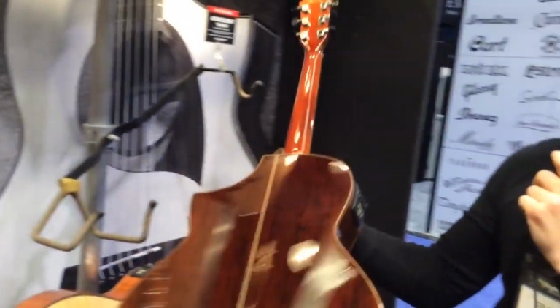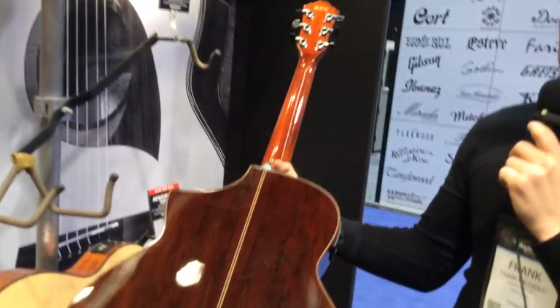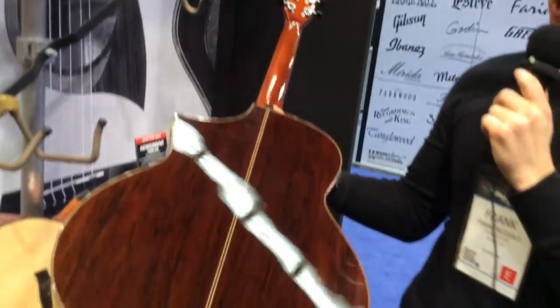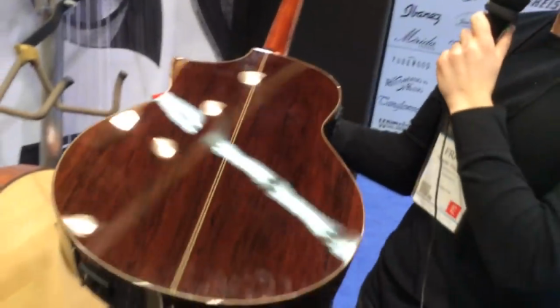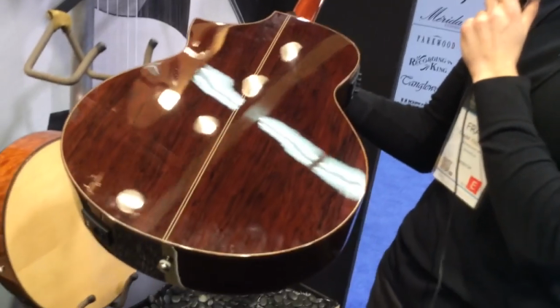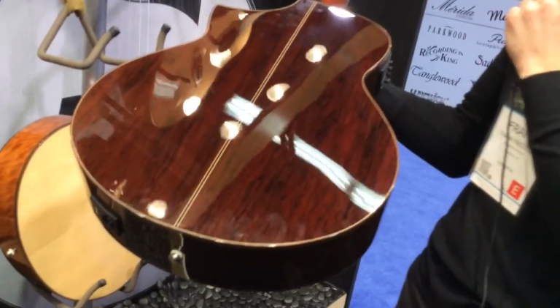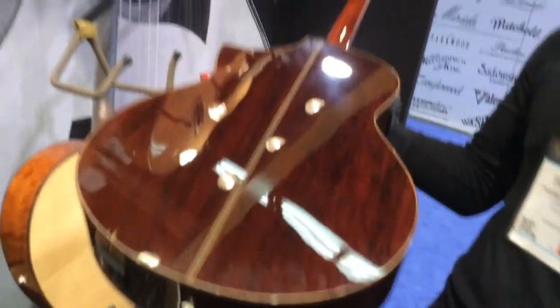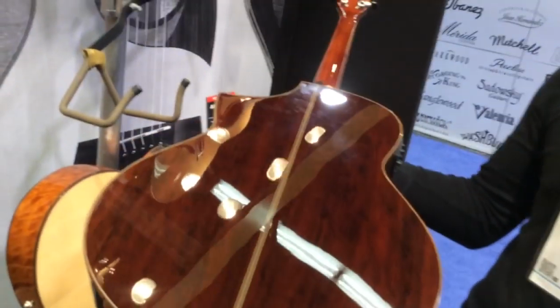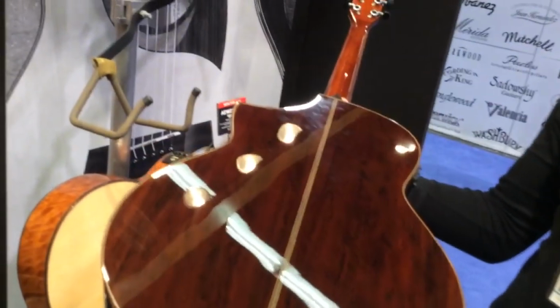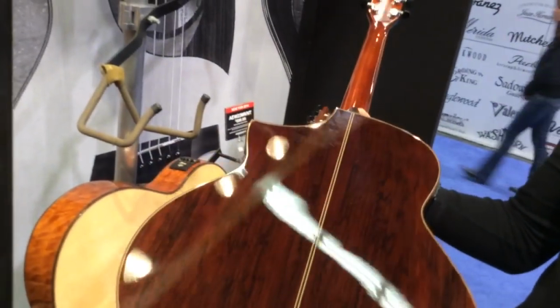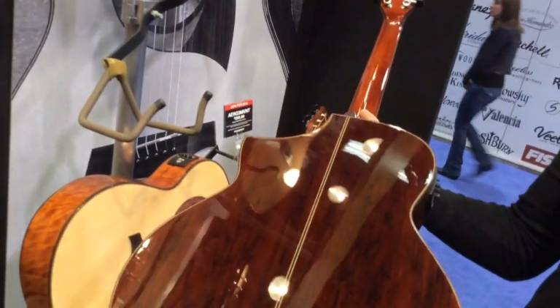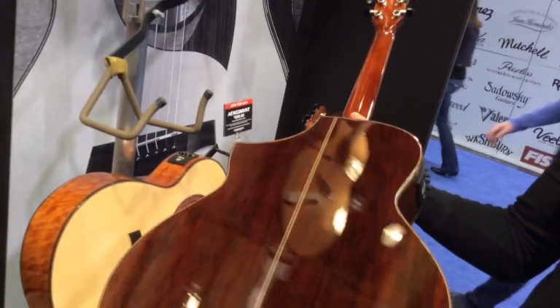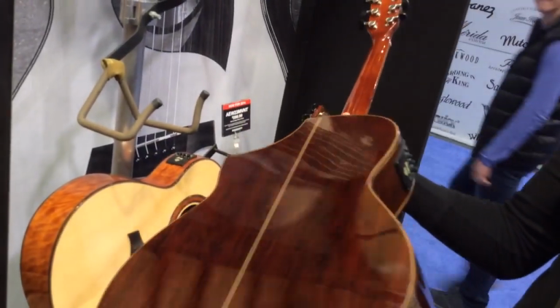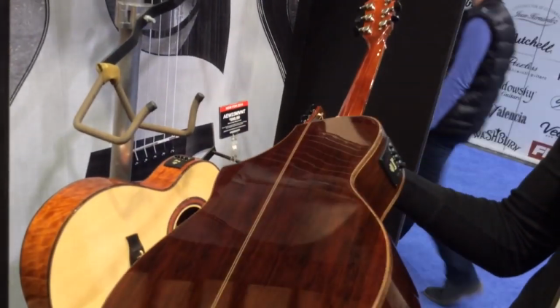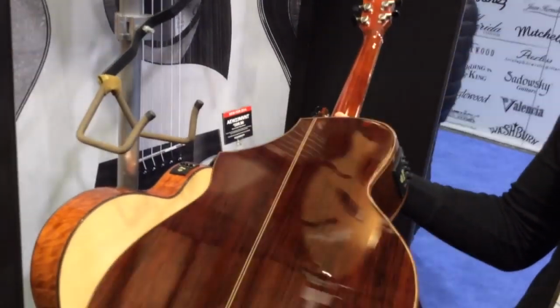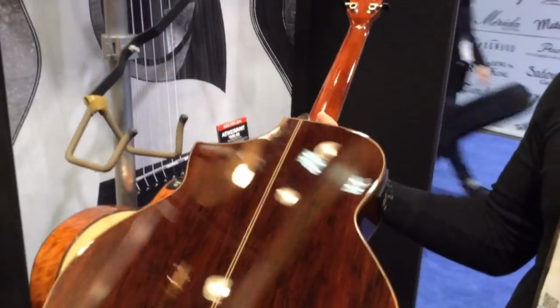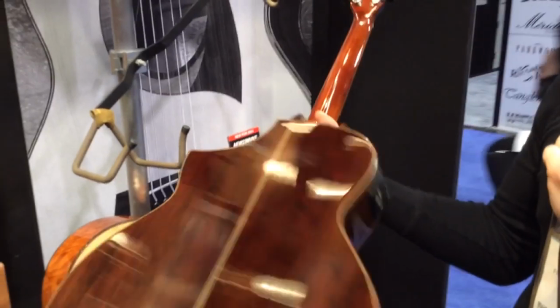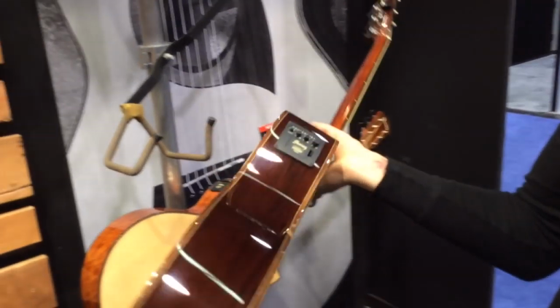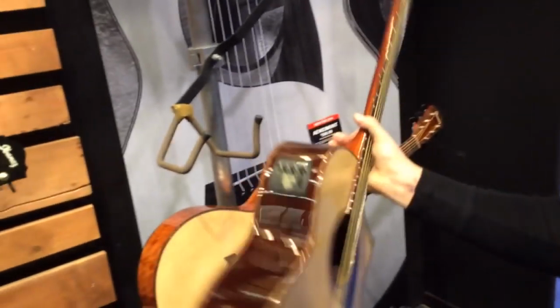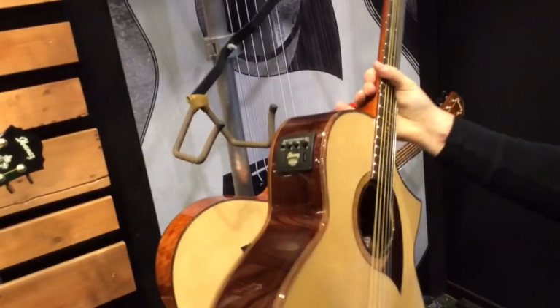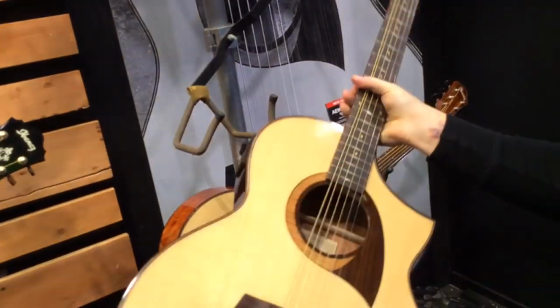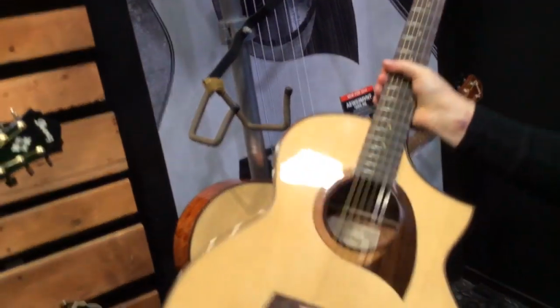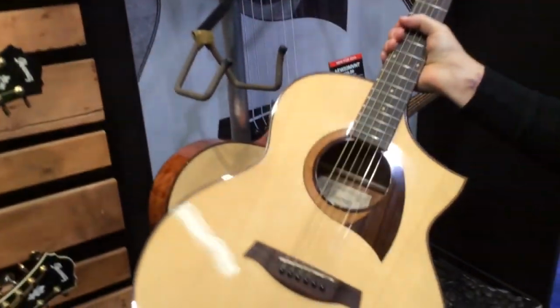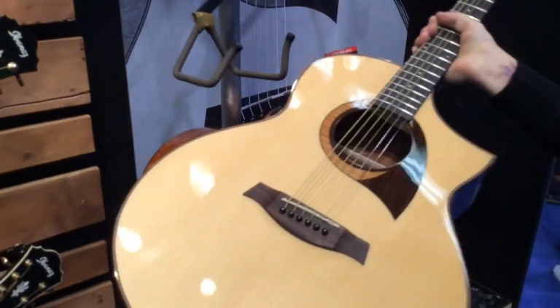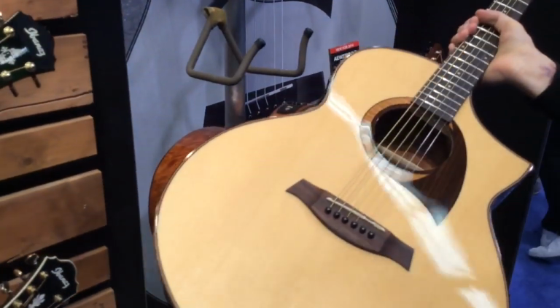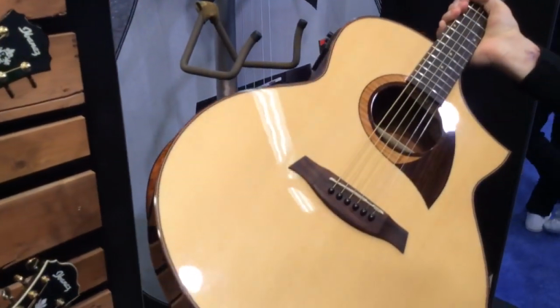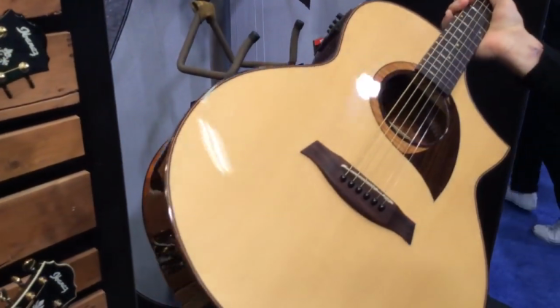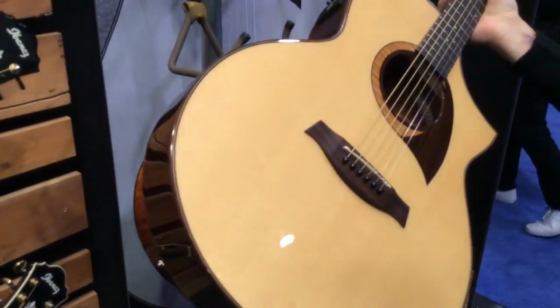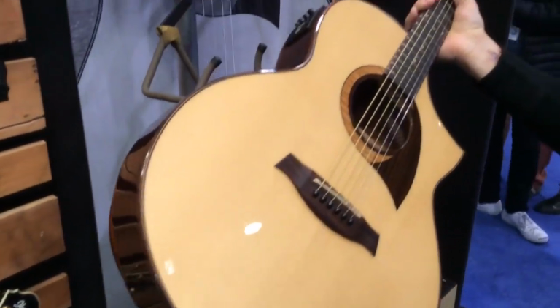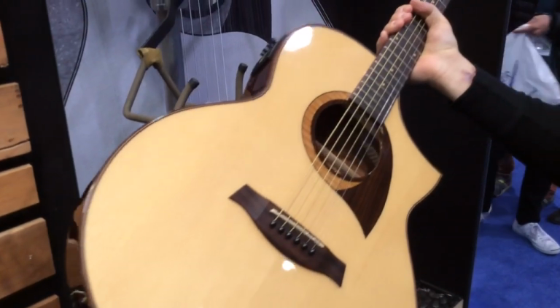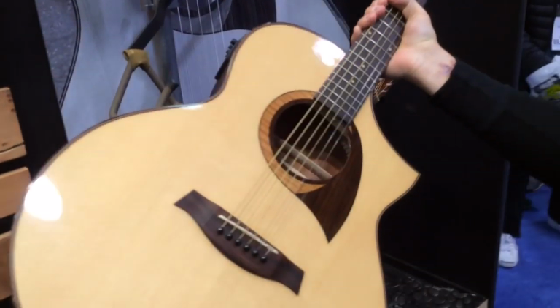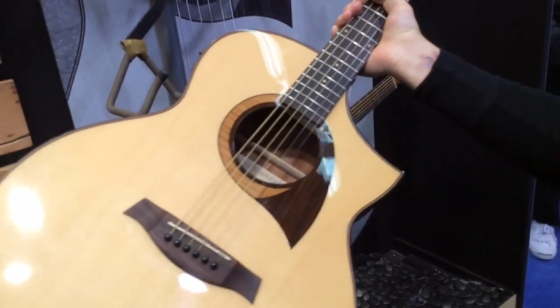This is the AEW22CDNT. This is our Cordia wood — Cordia back and sides with rosewood binding. The rosette features Cordia, flame maple, and rosewood.